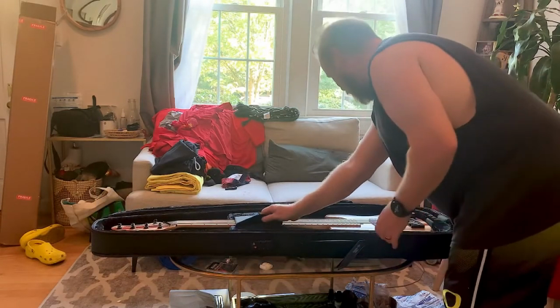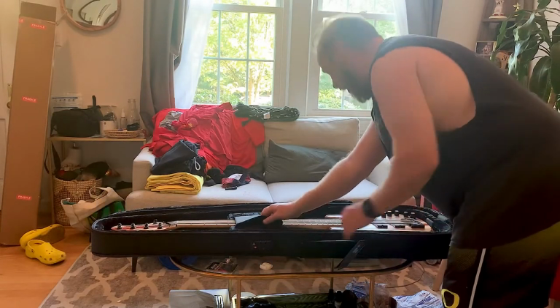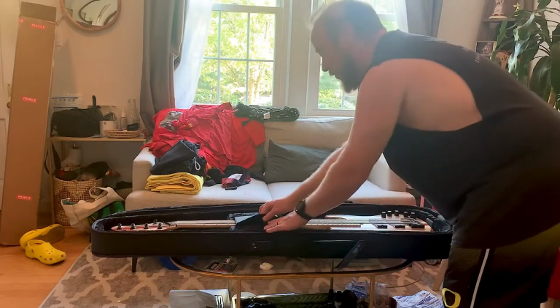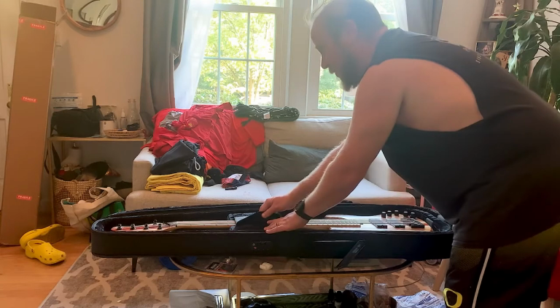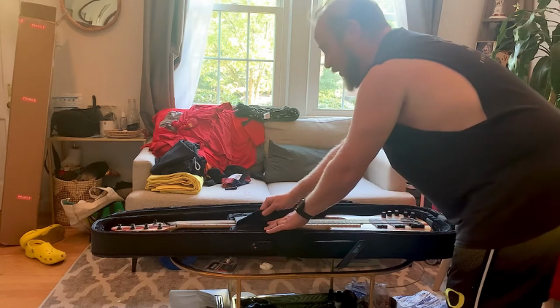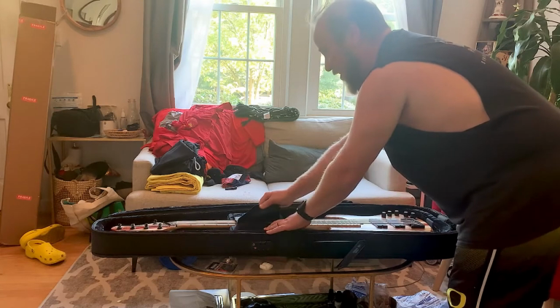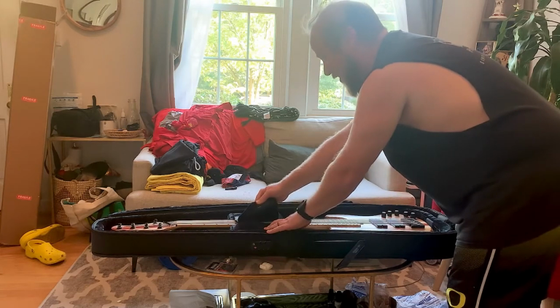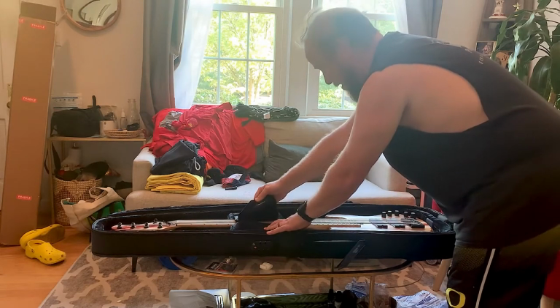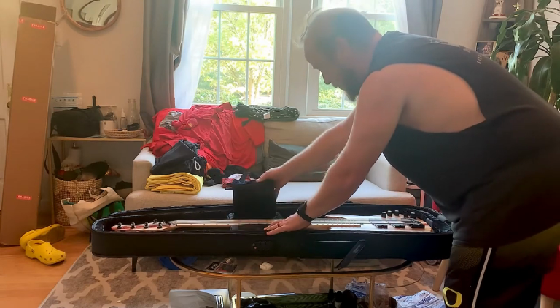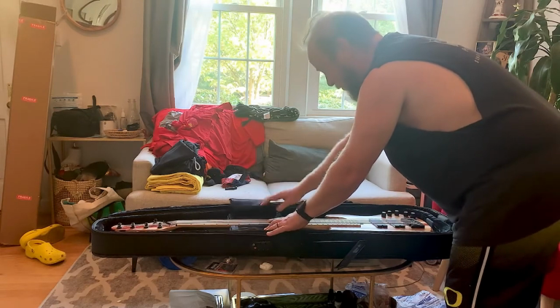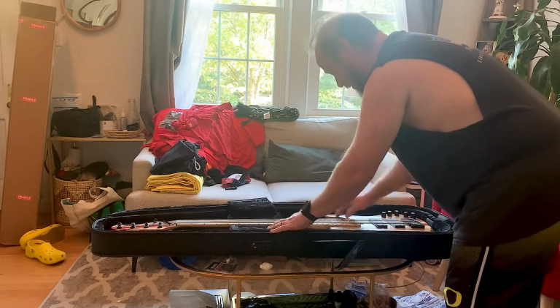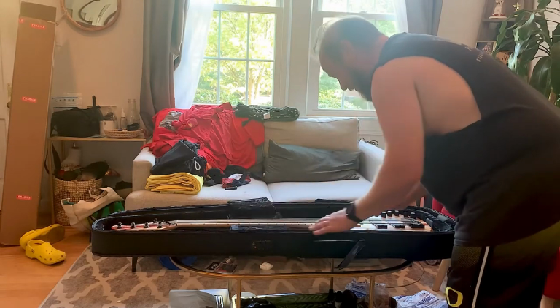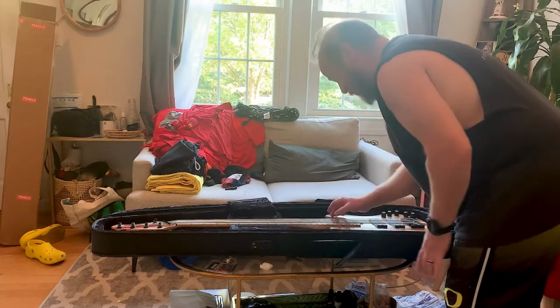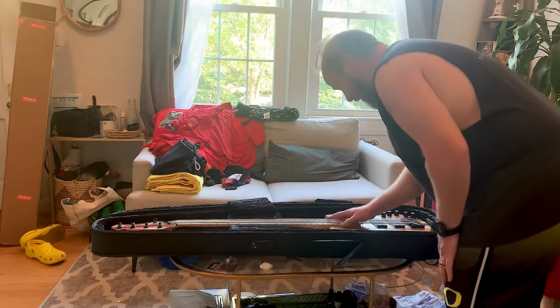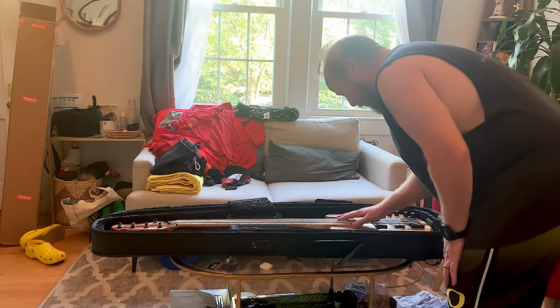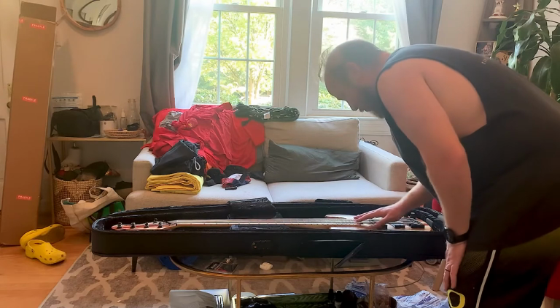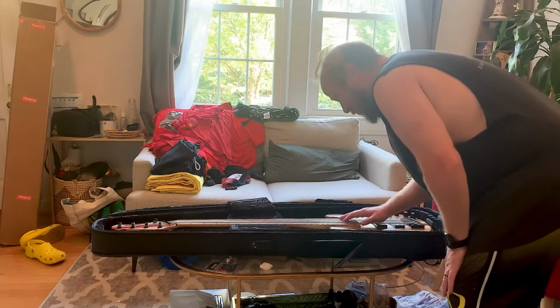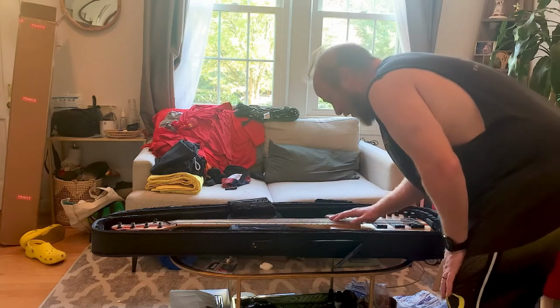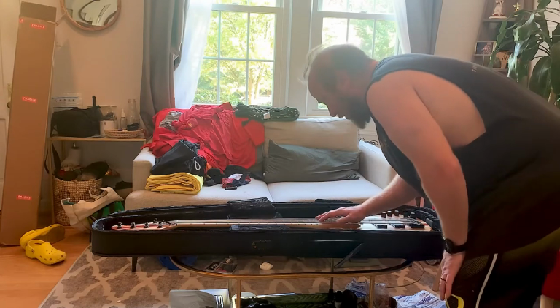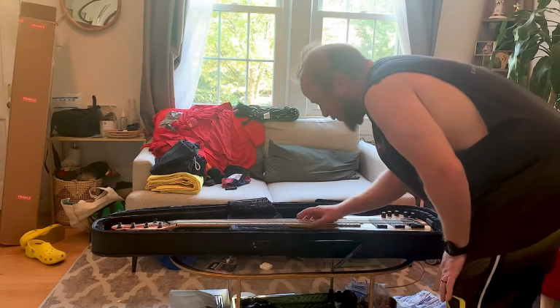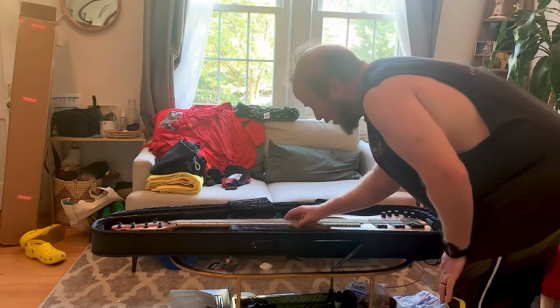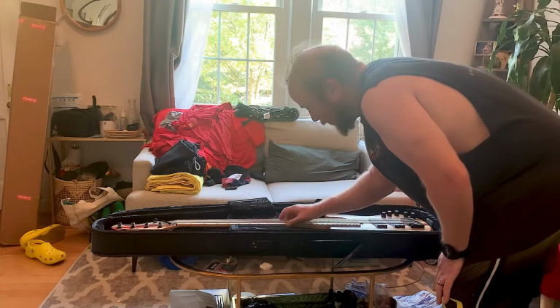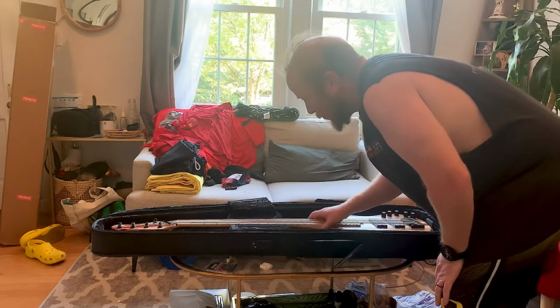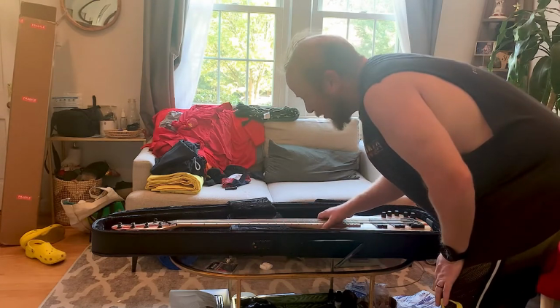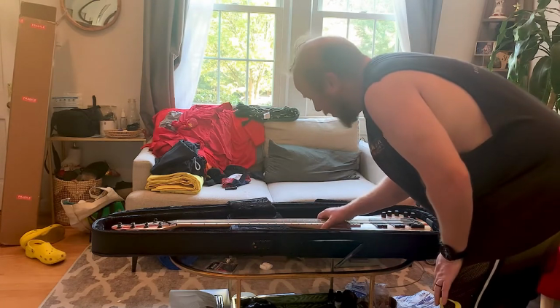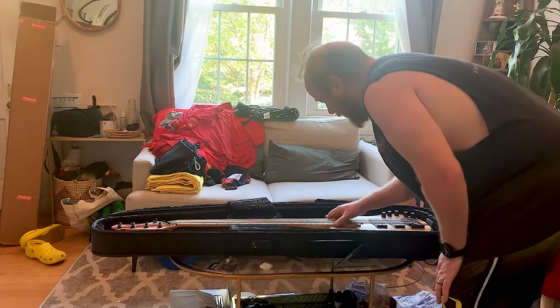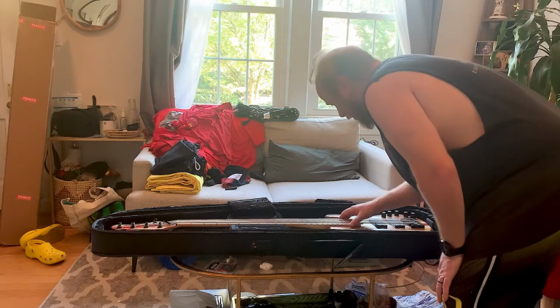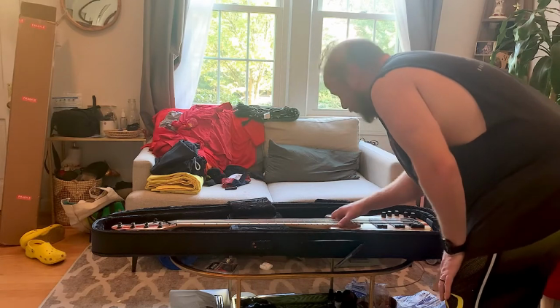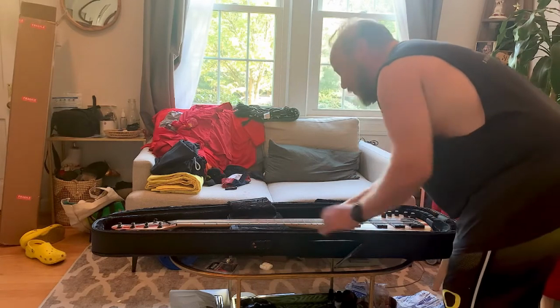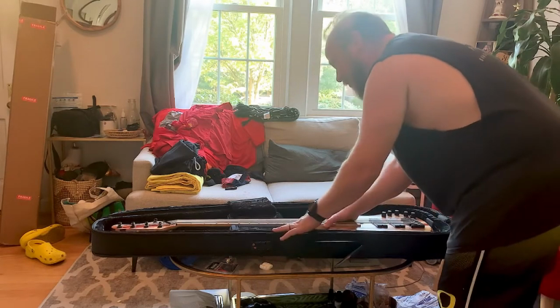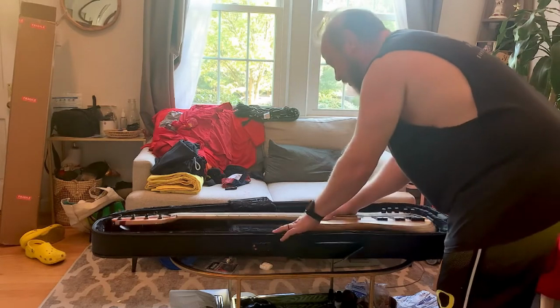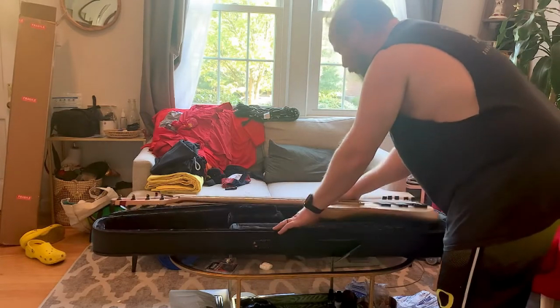Wow. Look at this thing, man. Unbelievable how pretty this wood is. The fretboard is the purest.